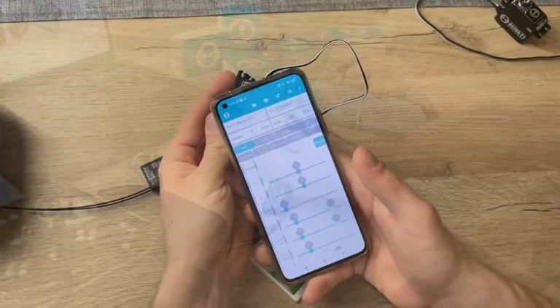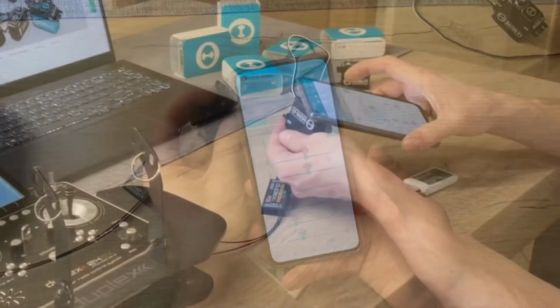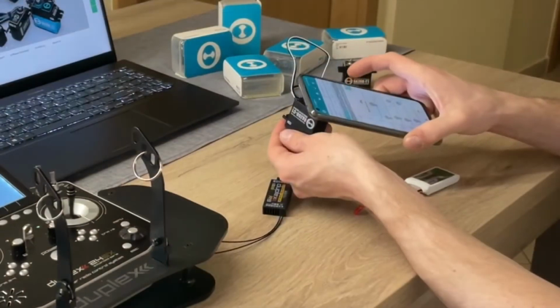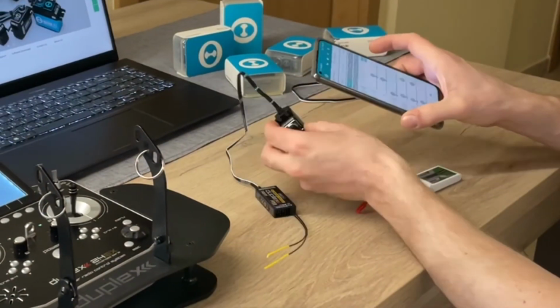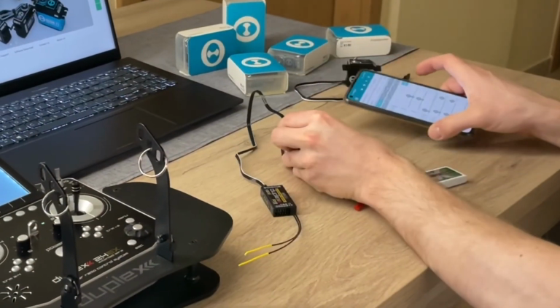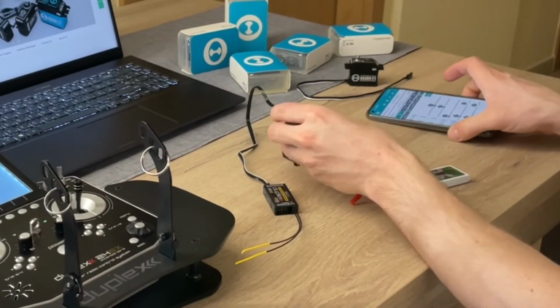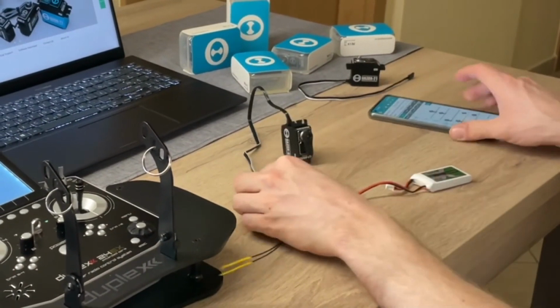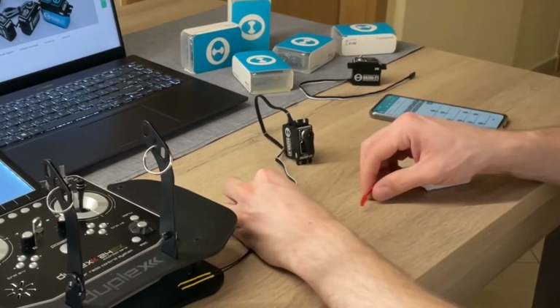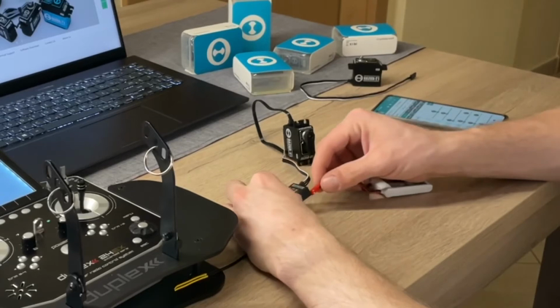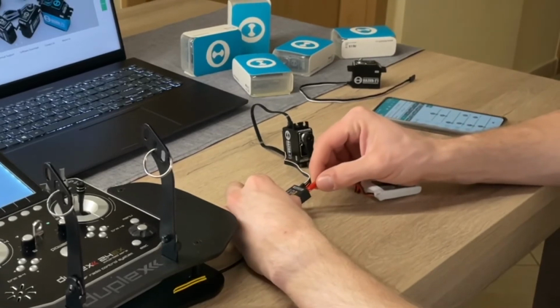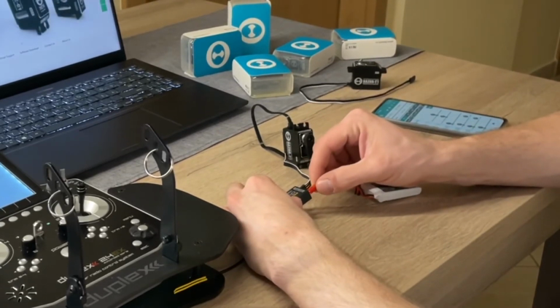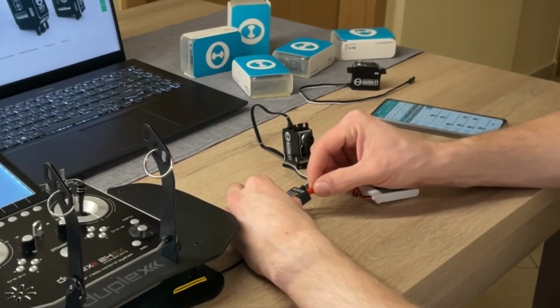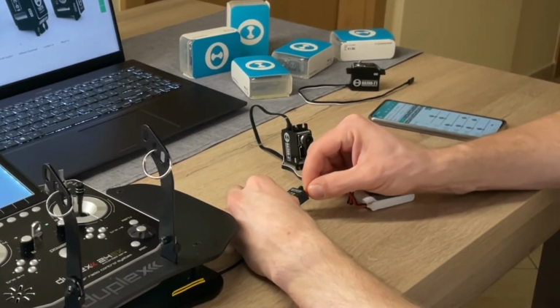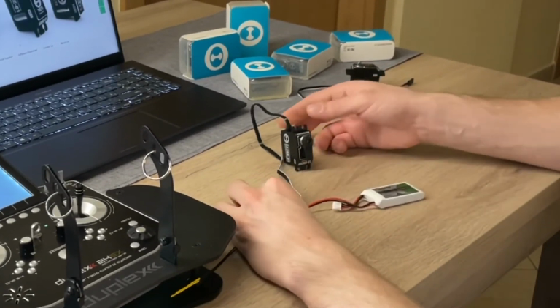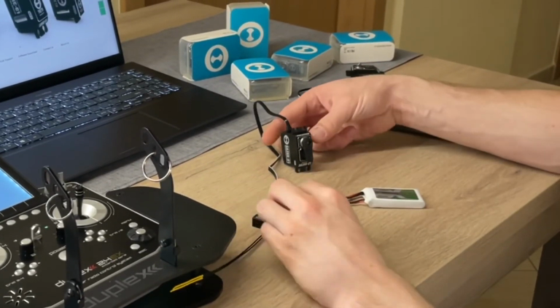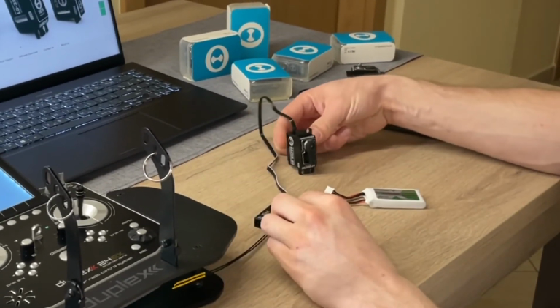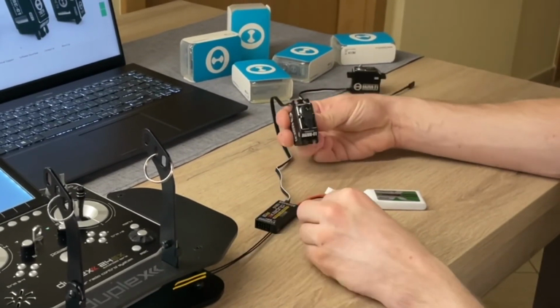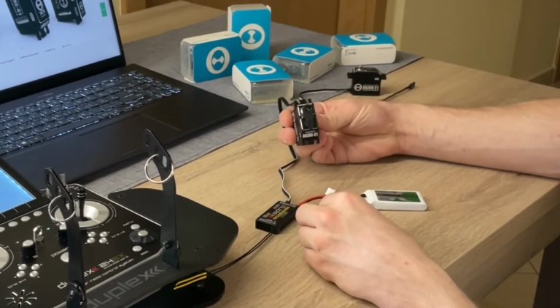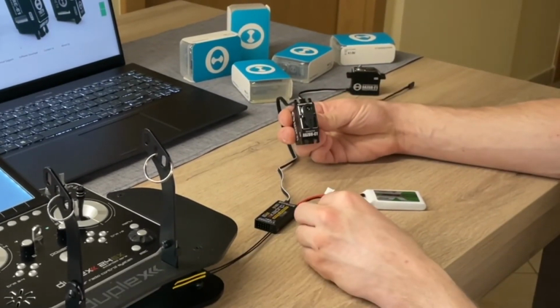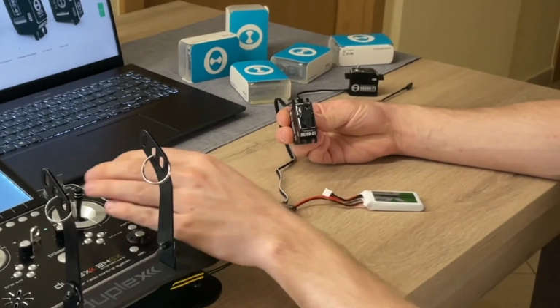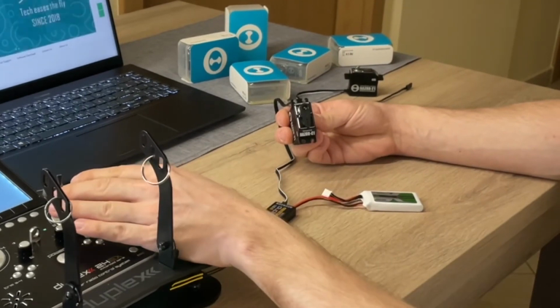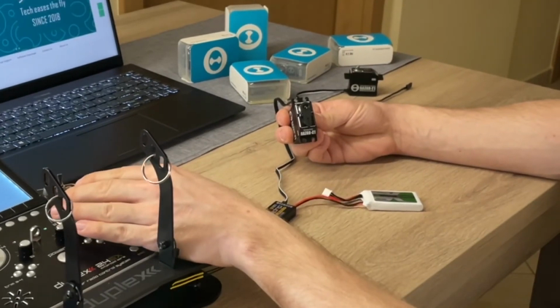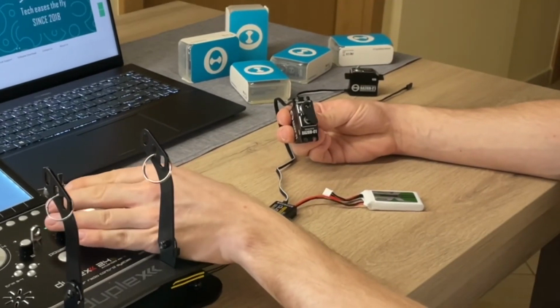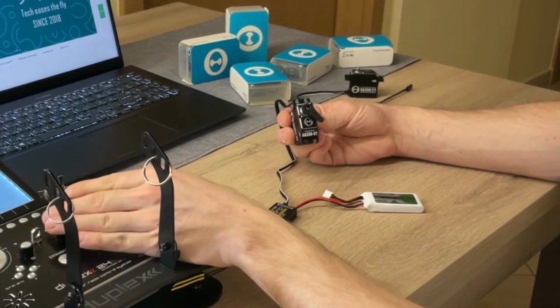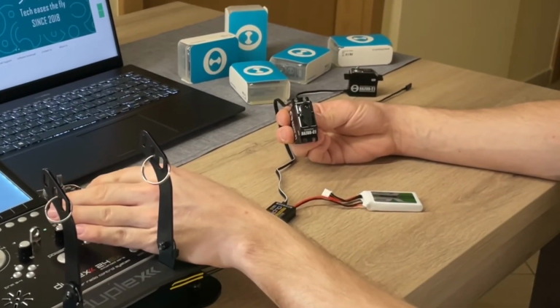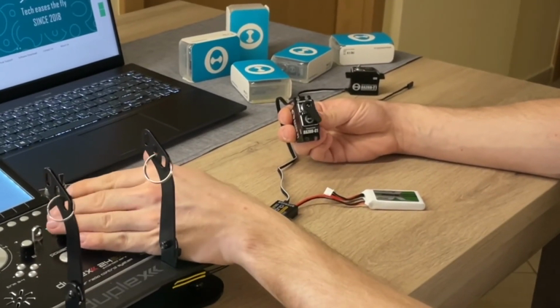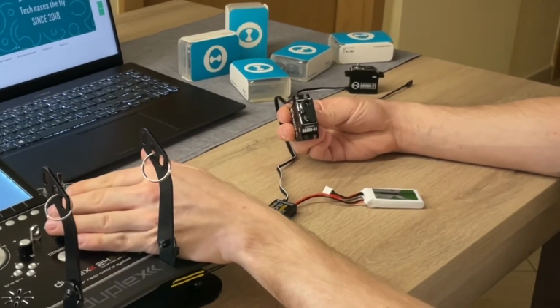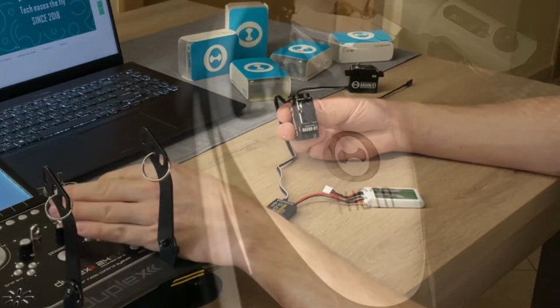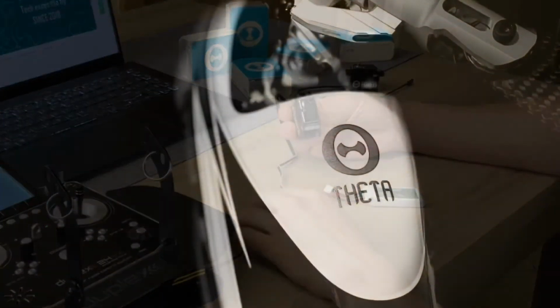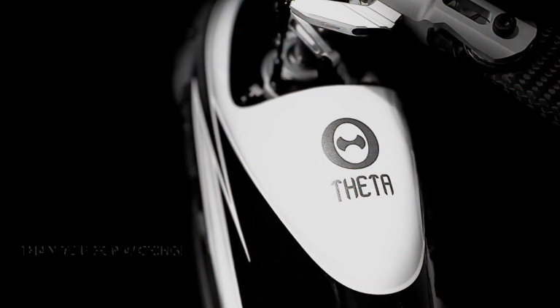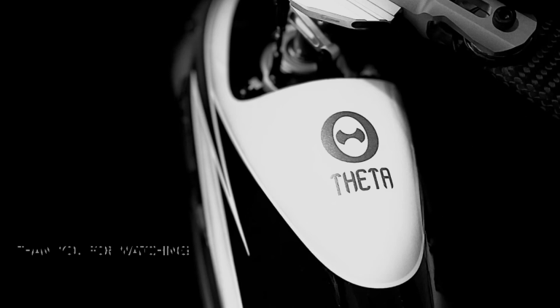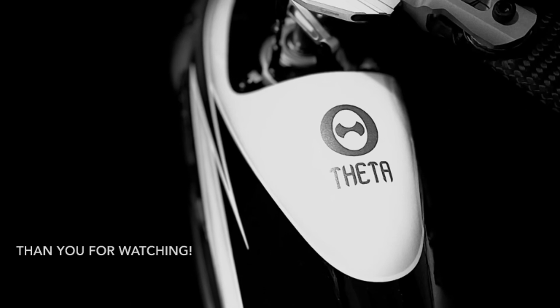Rotate the servo arm manually to the center and turn it on again. It automatically learns the new center position. And ready. Thank you for watching.